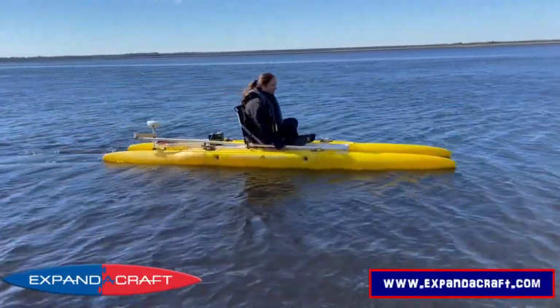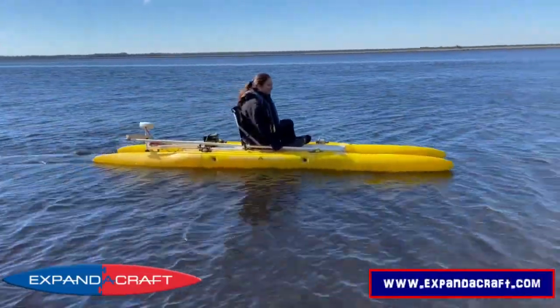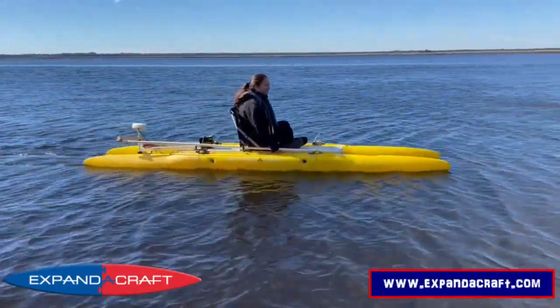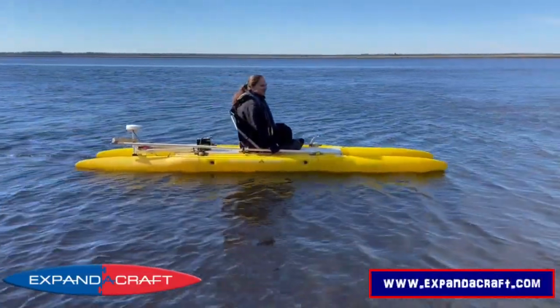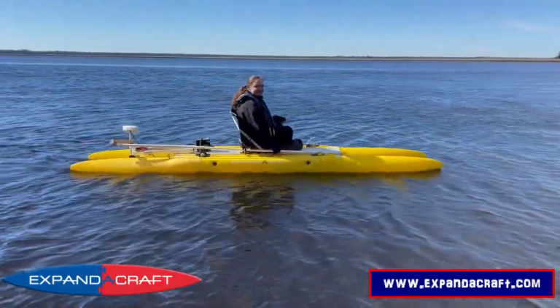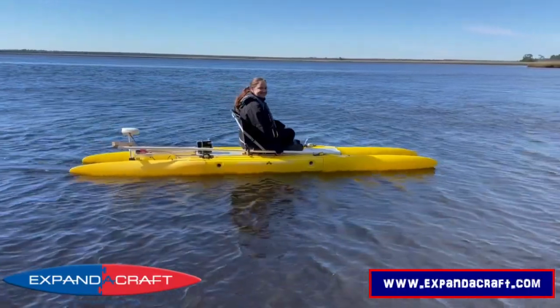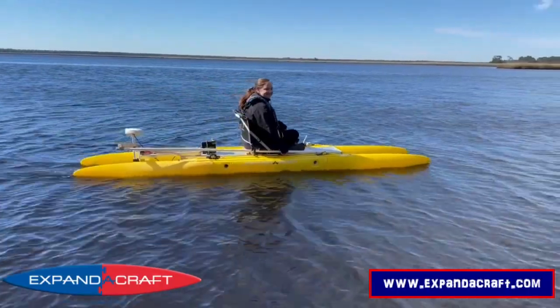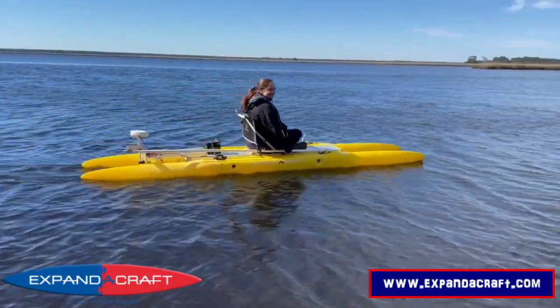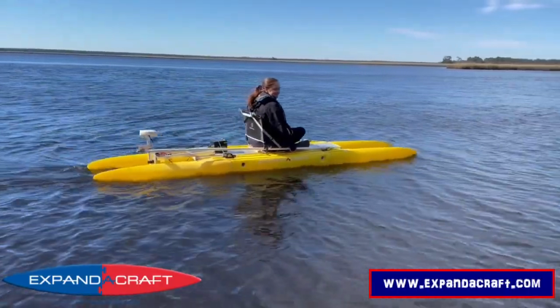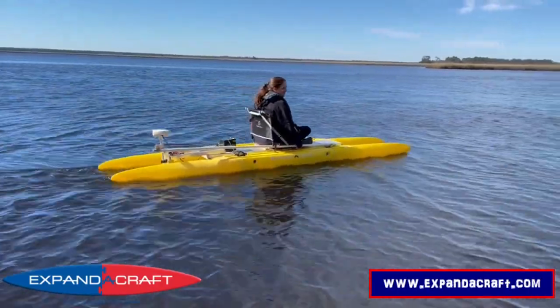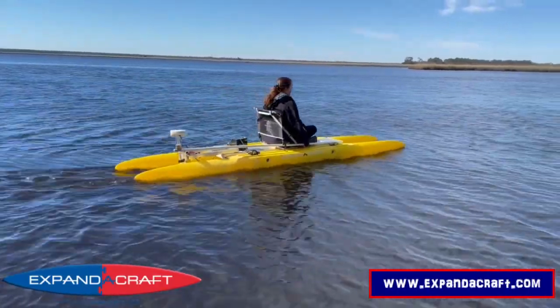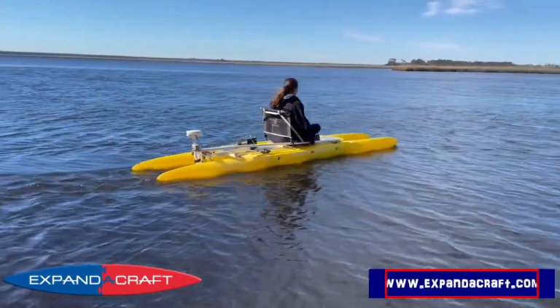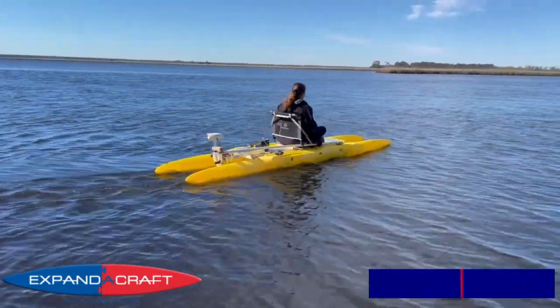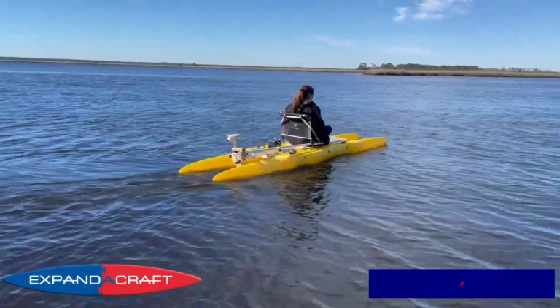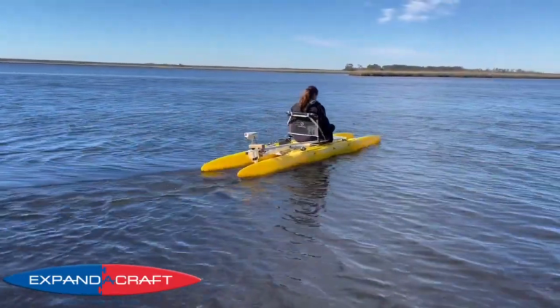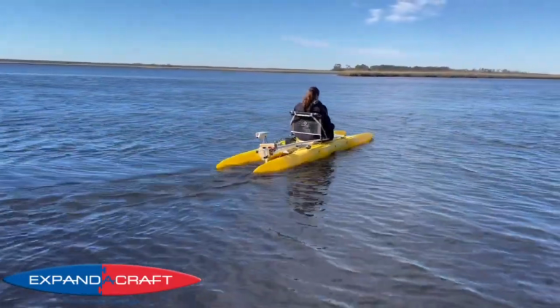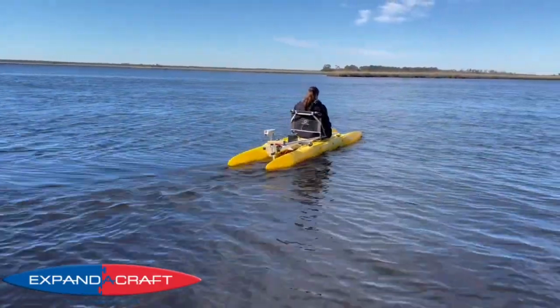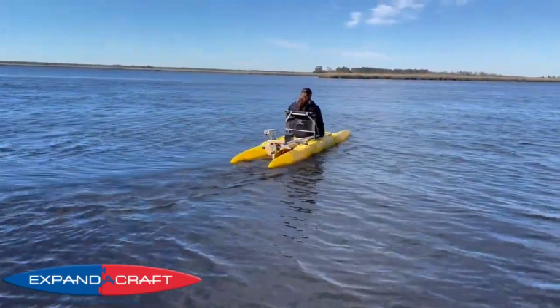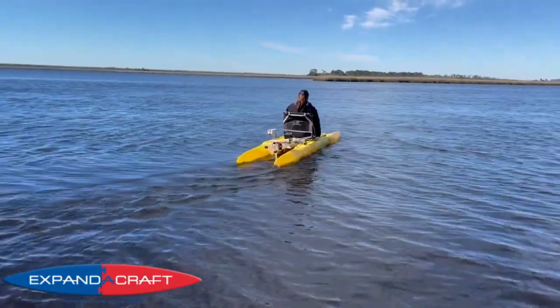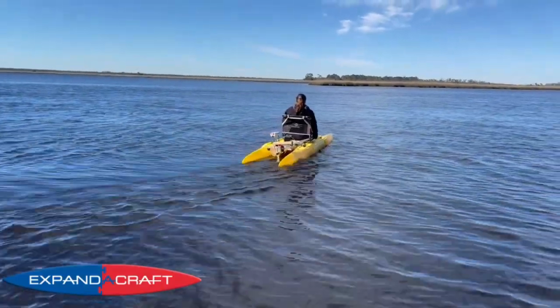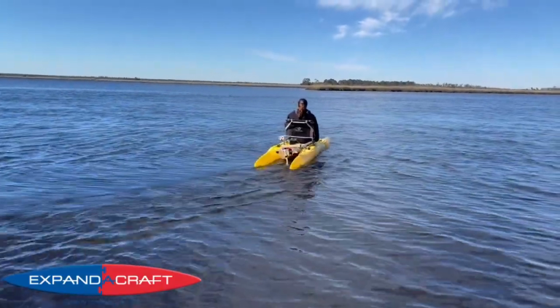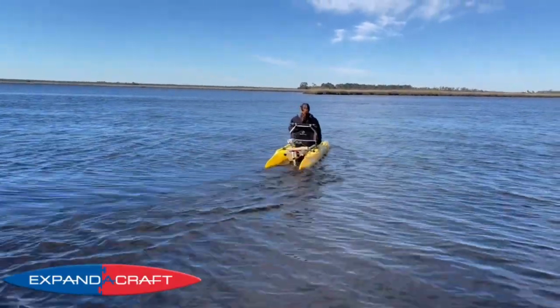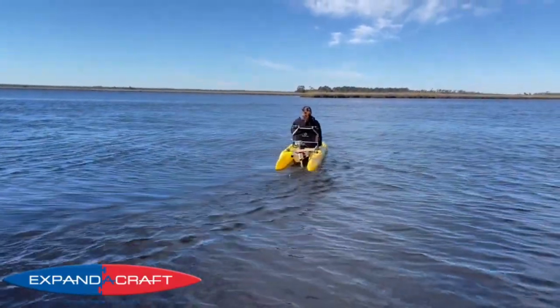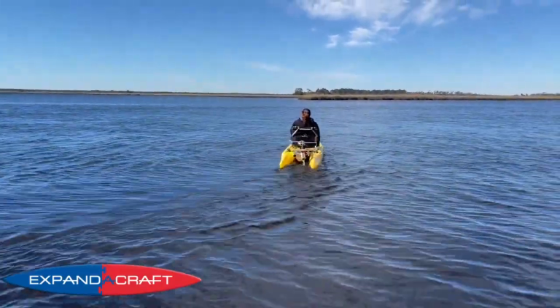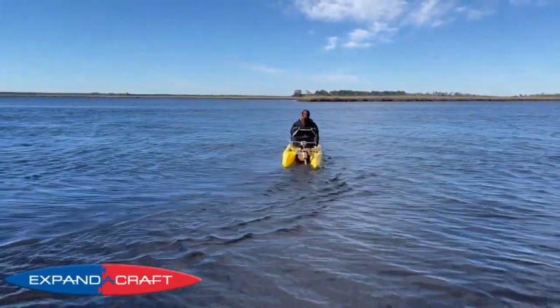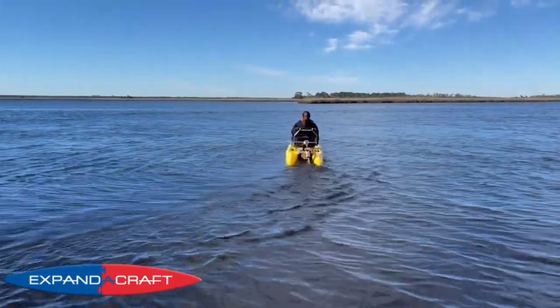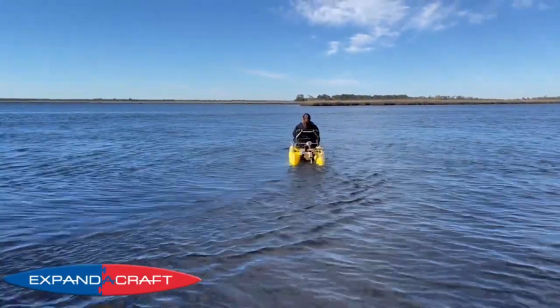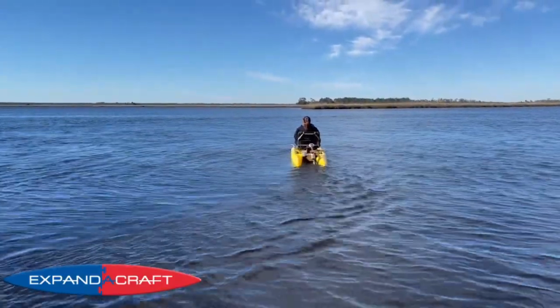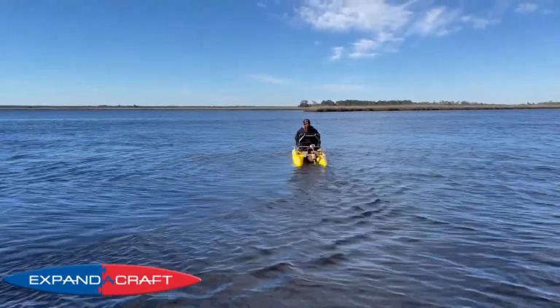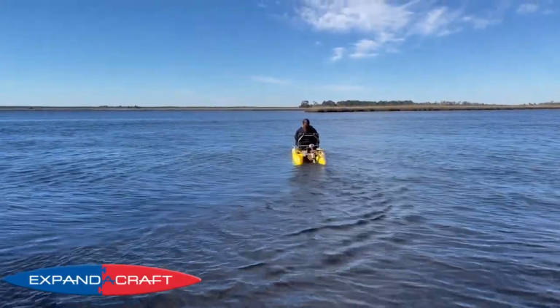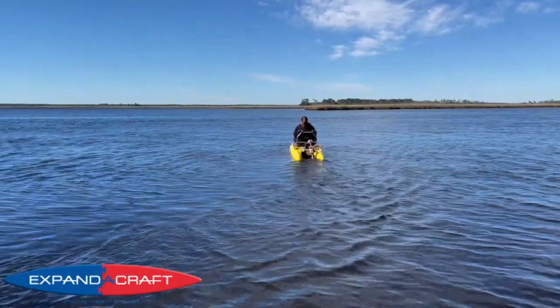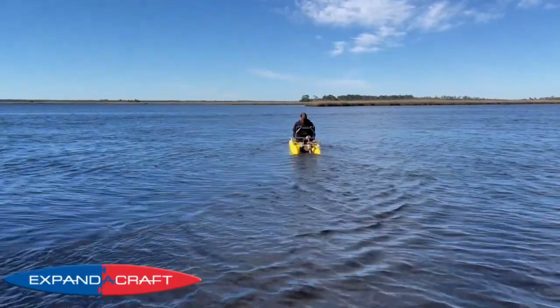That is a legal PFD she is wearing — it's an auto-inflate. She even has an emergency signal system on board, so she won't be lost at sea.